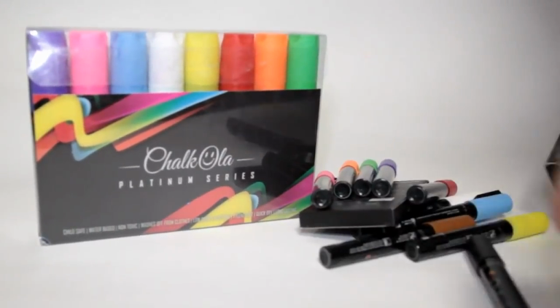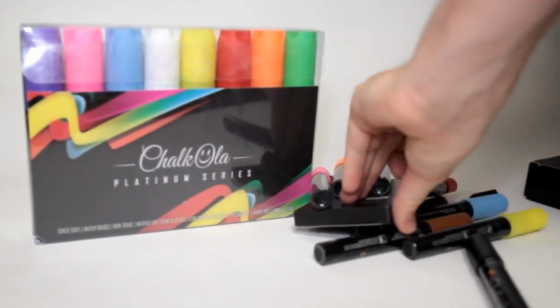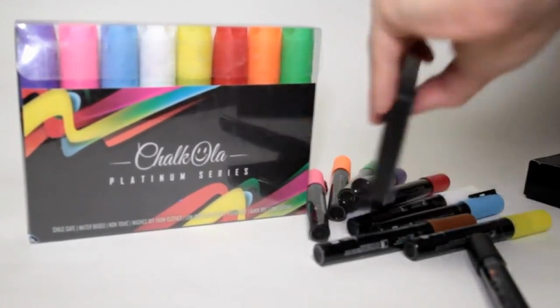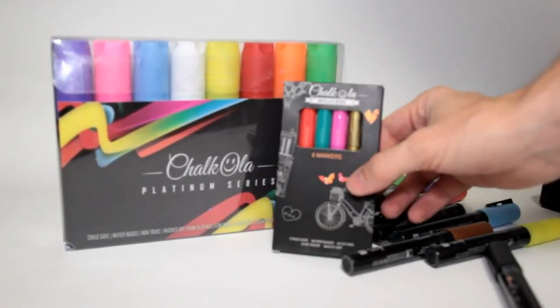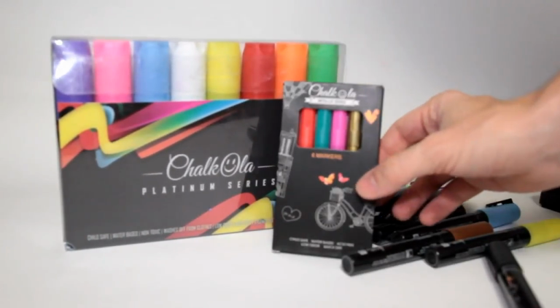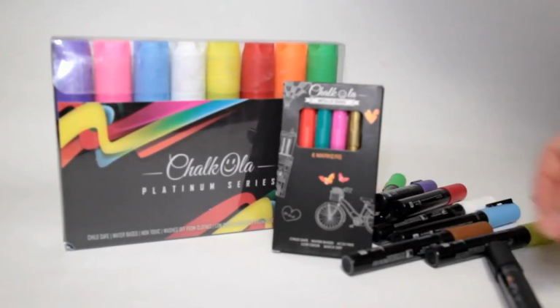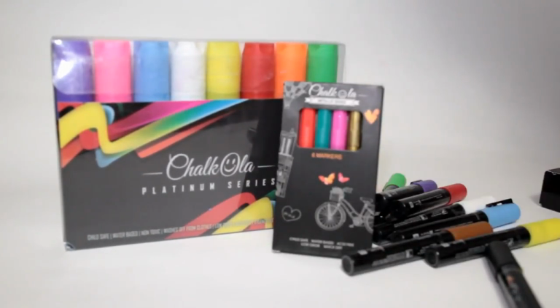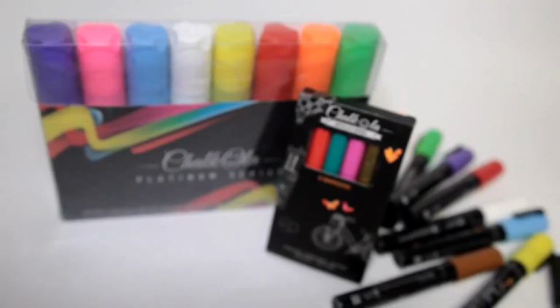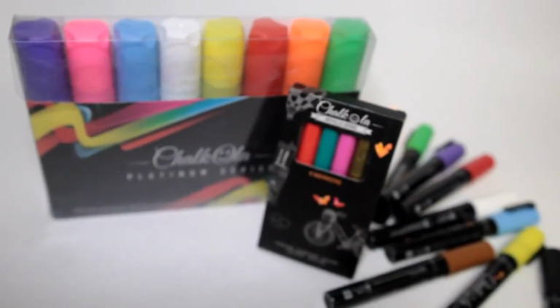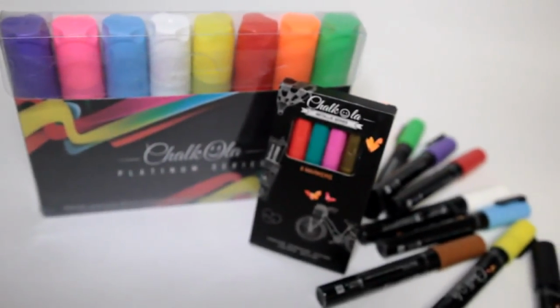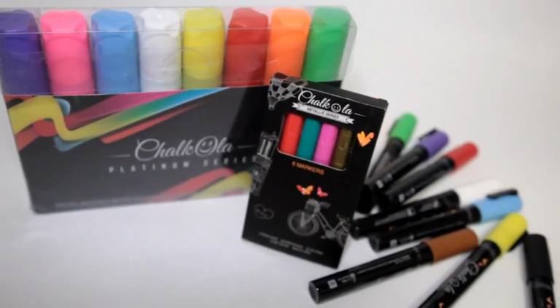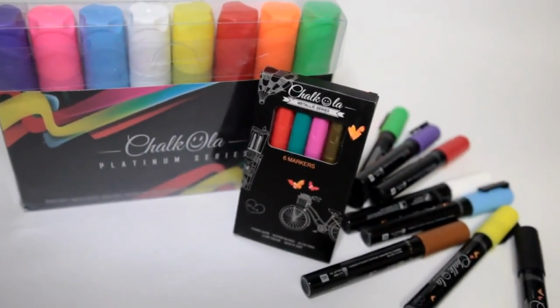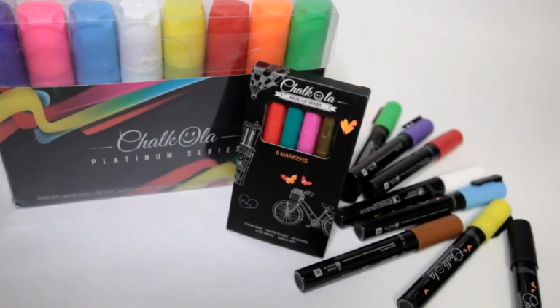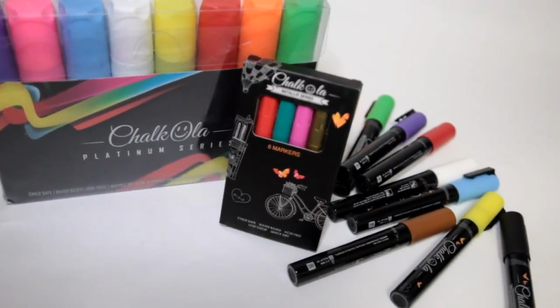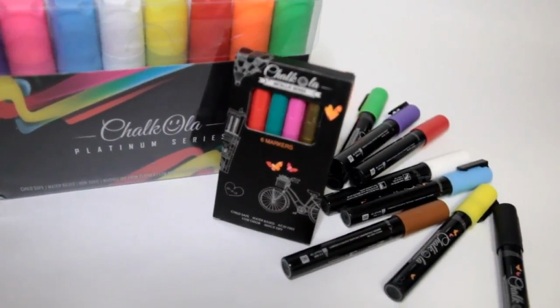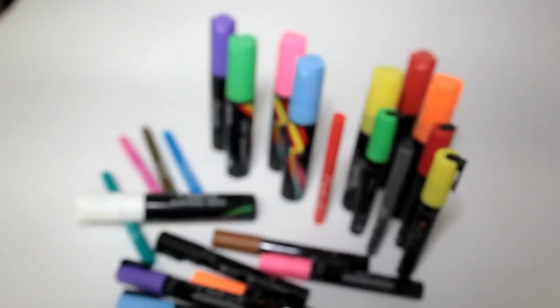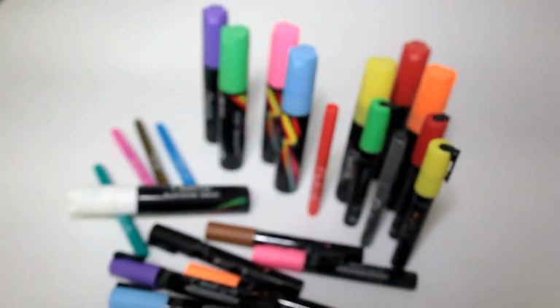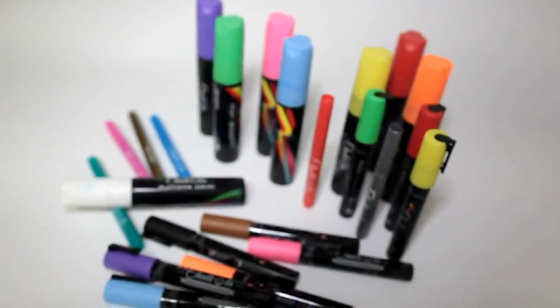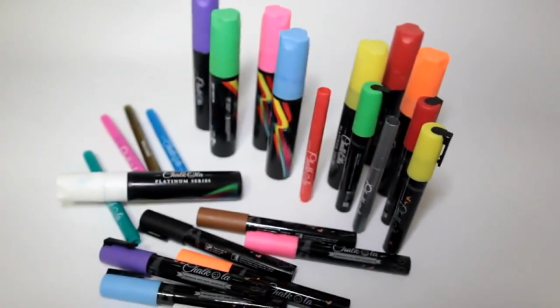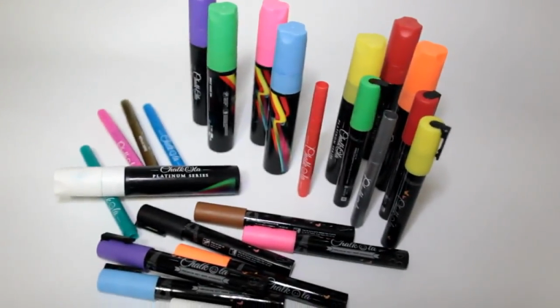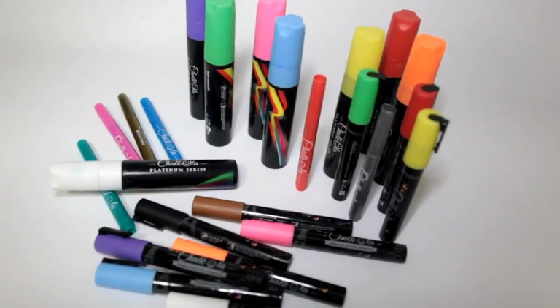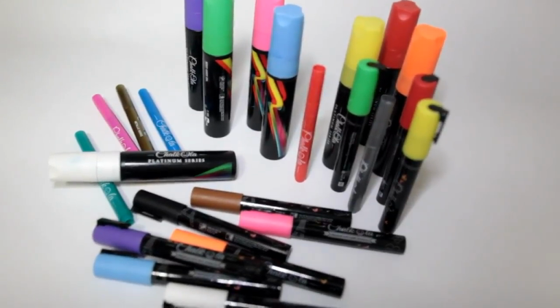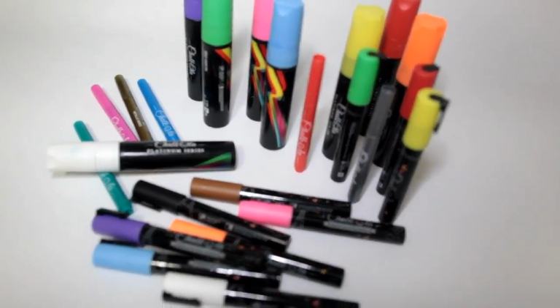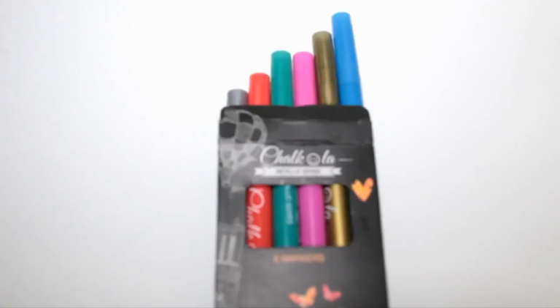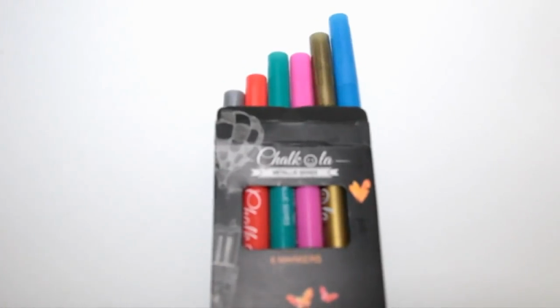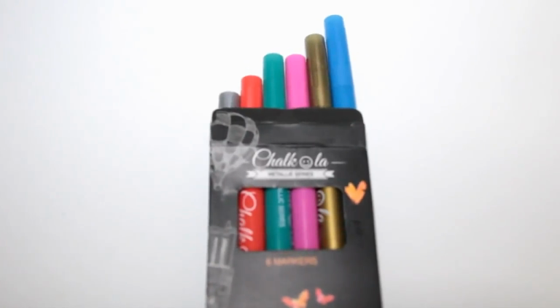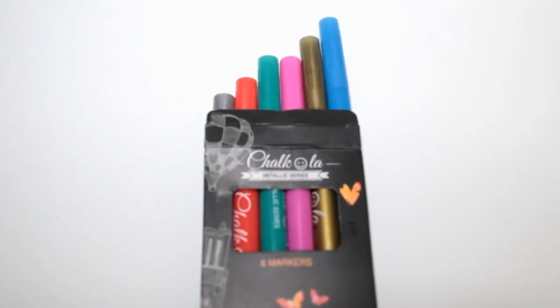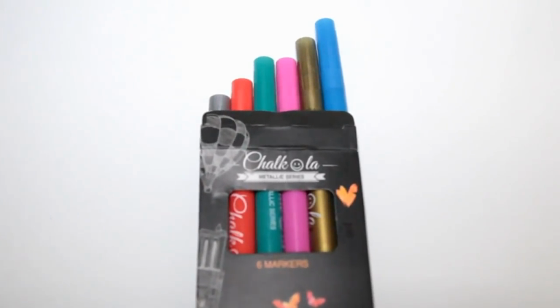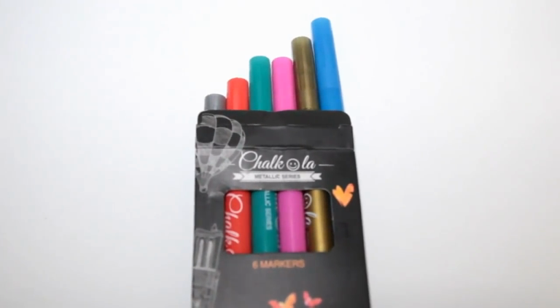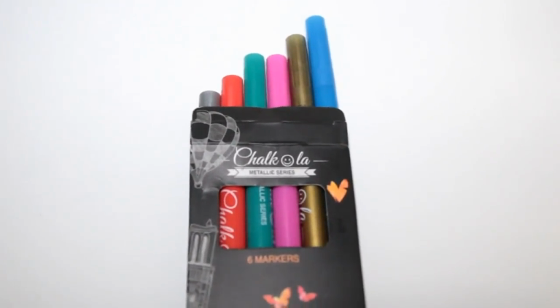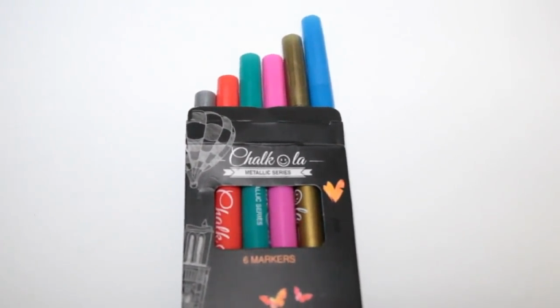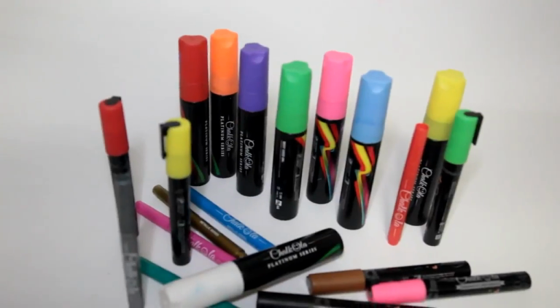Check it out, today I'm bringing you a review of the ChocoLaw Chalk Base Paint Markers. I have two different variations of these sets here, one being the Platinum Series, and the second being the 16 combo pack of the chalk pens and metallic markers.